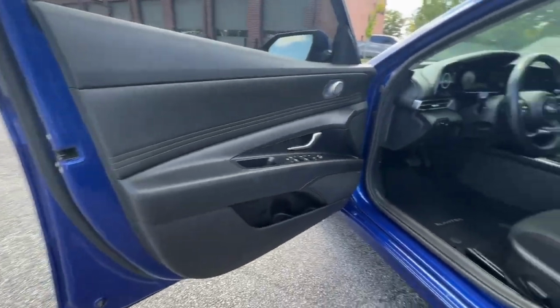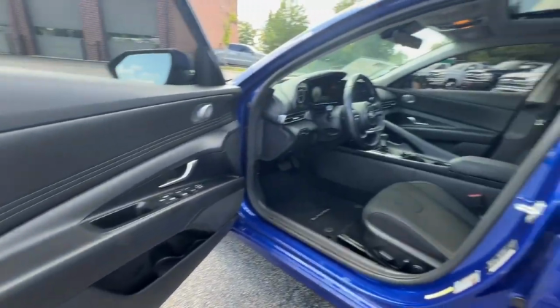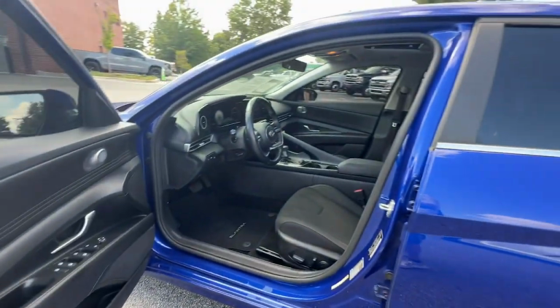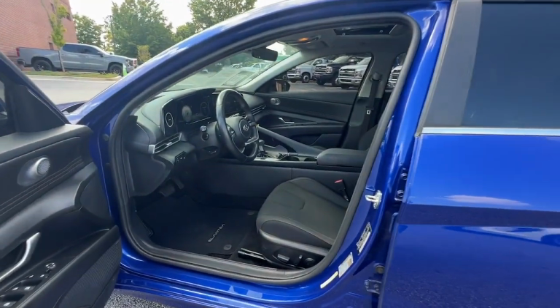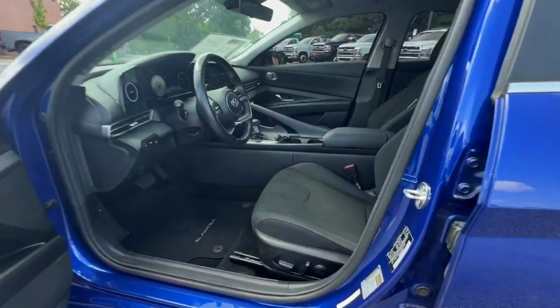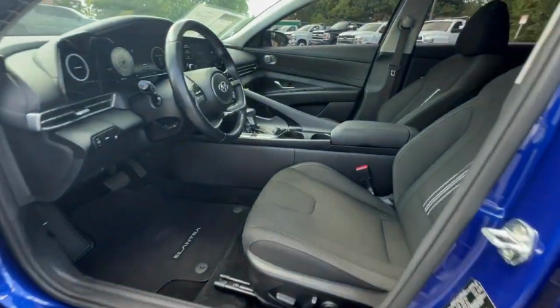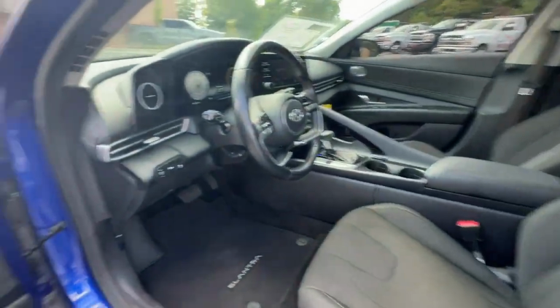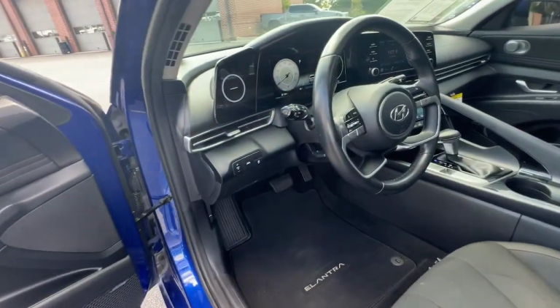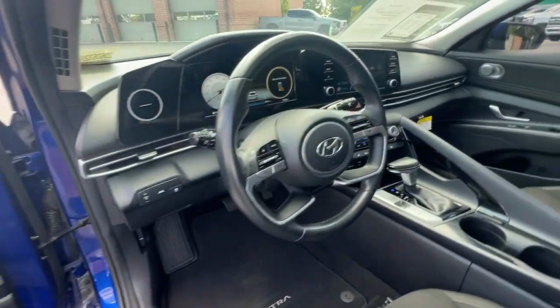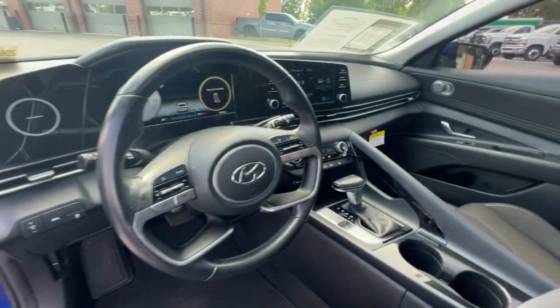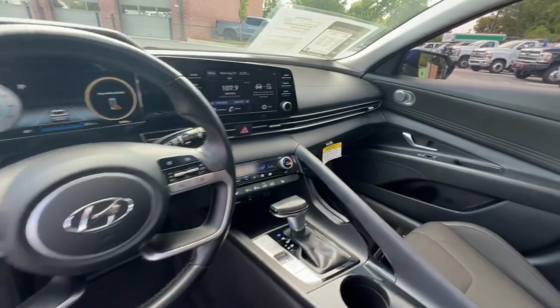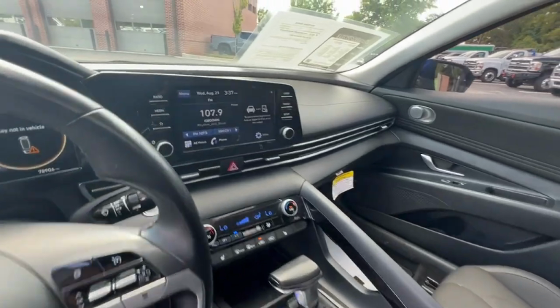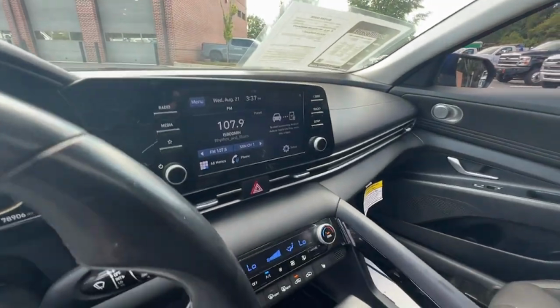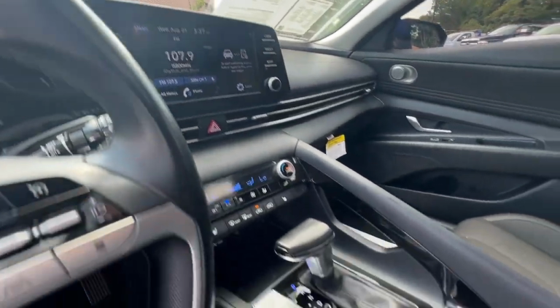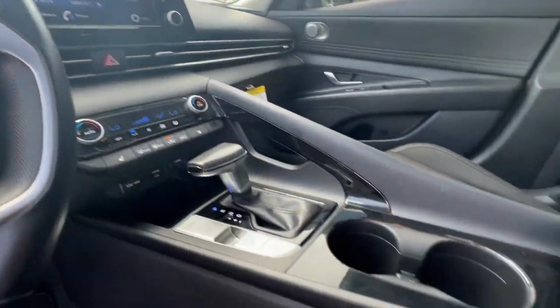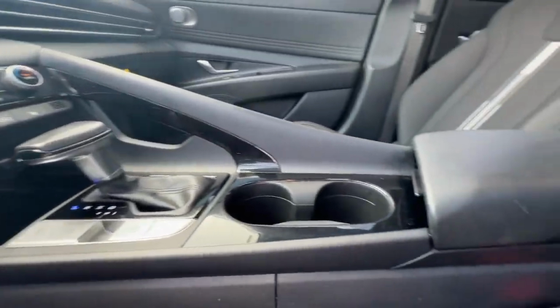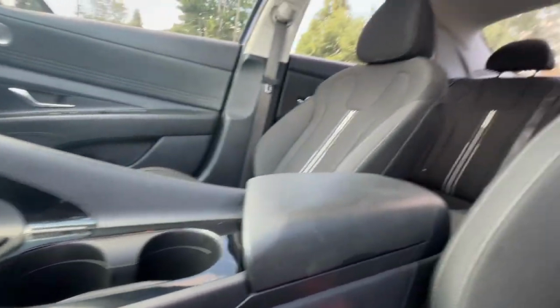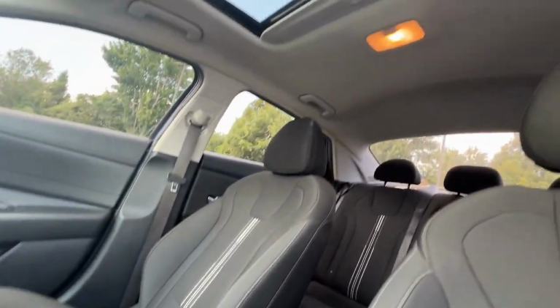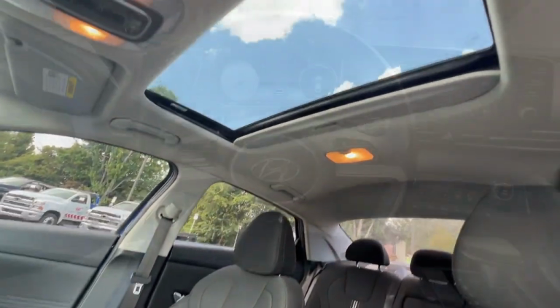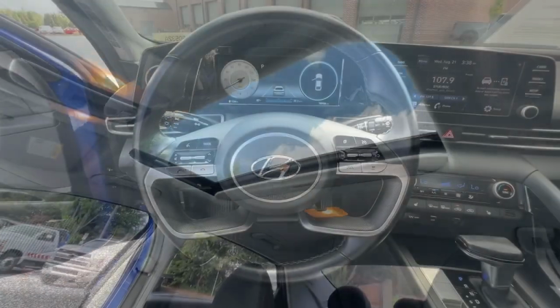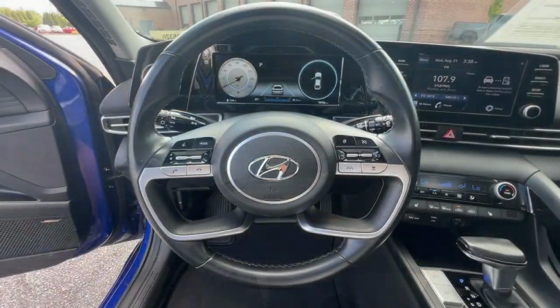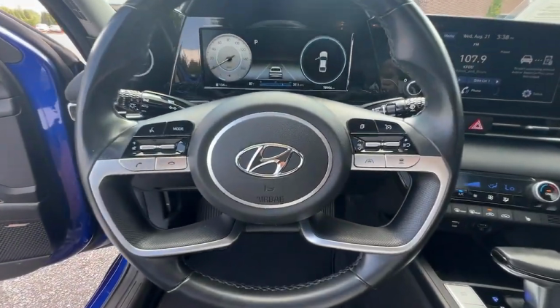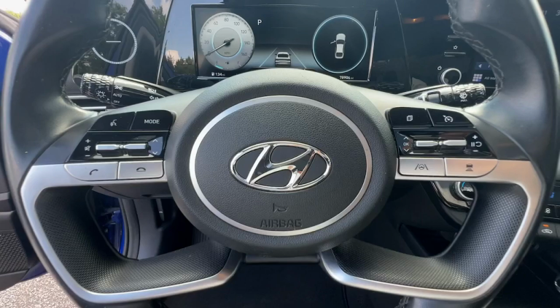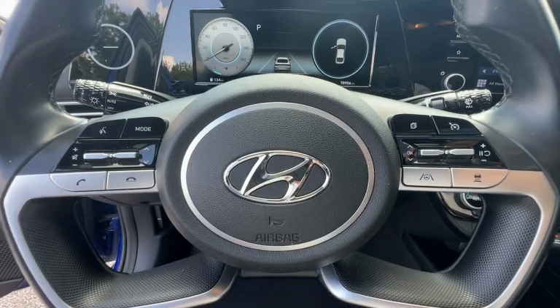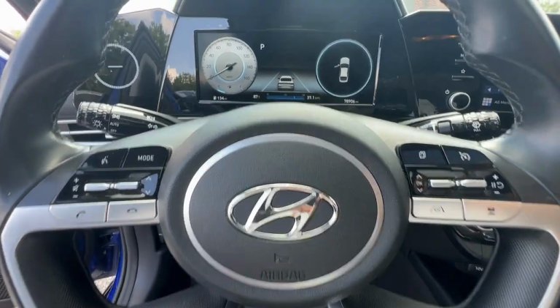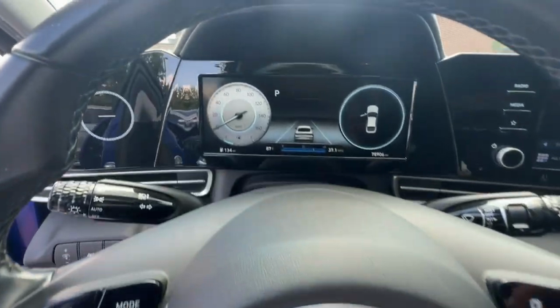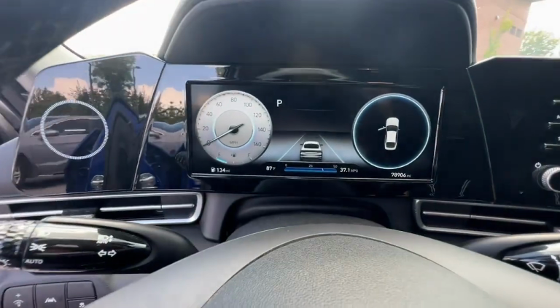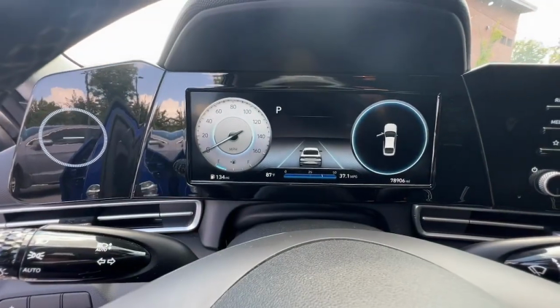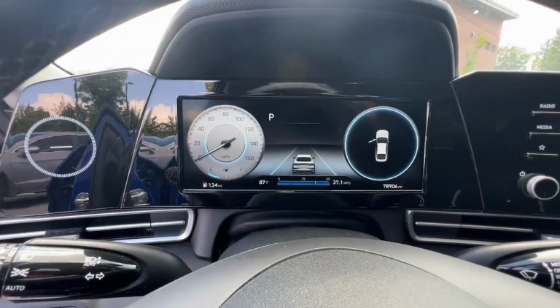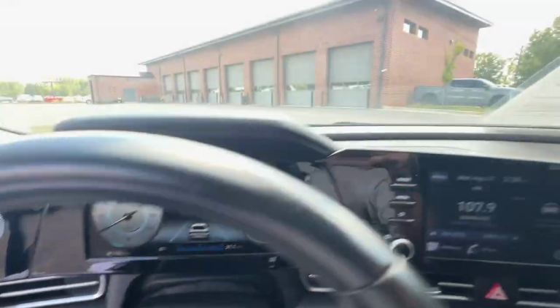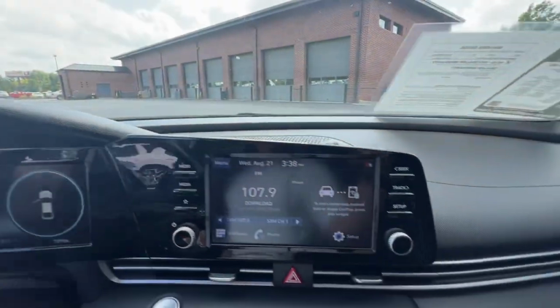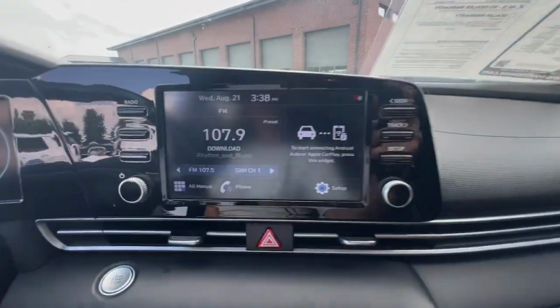Innovation meets refinement in this modern energetic Elantra. See for yourself when you take it out for a test drive. Our professional staff looks forward to giving you excellent service. Thank you.